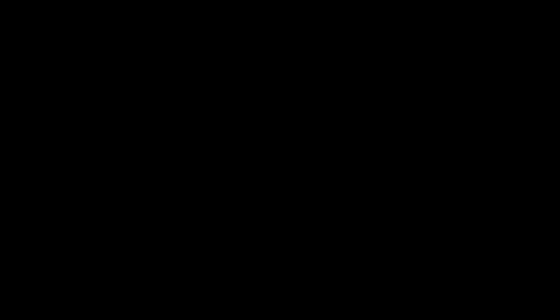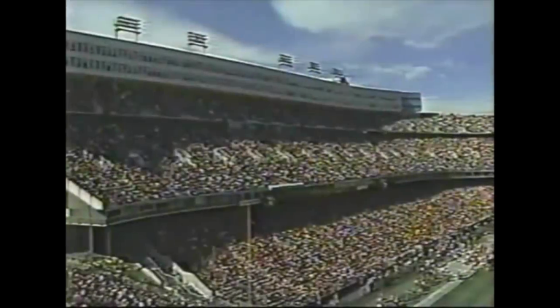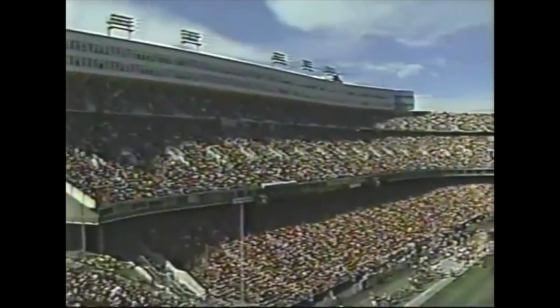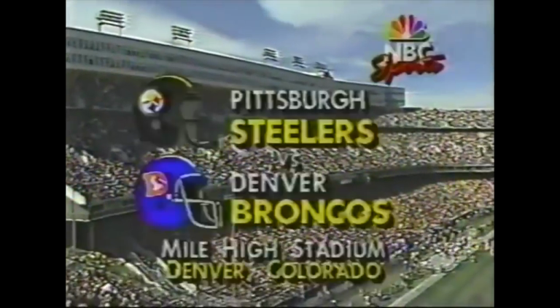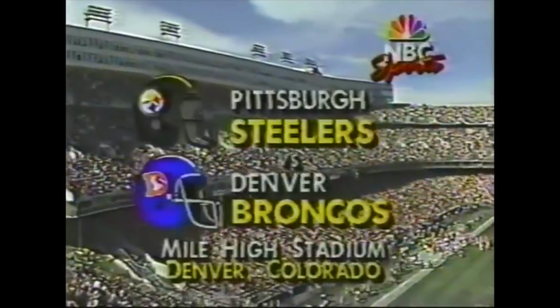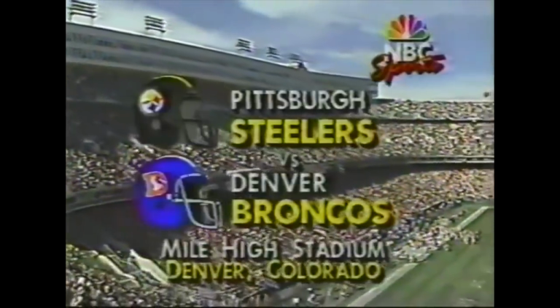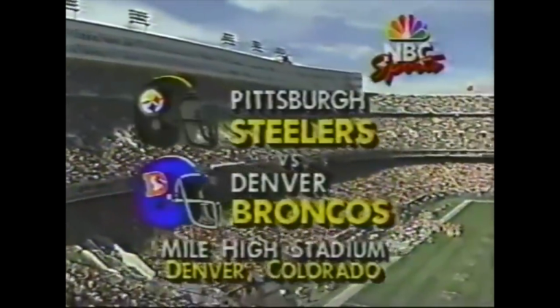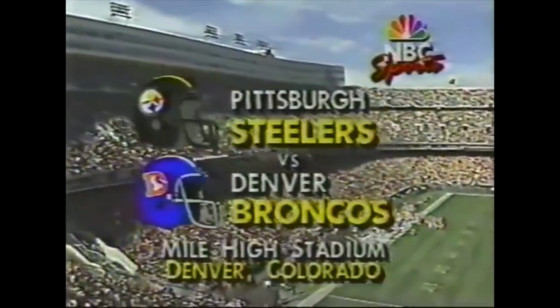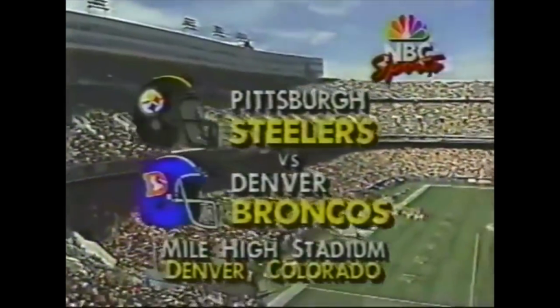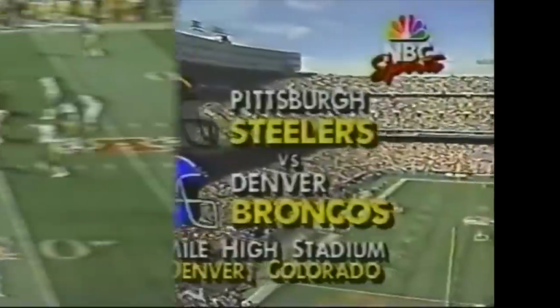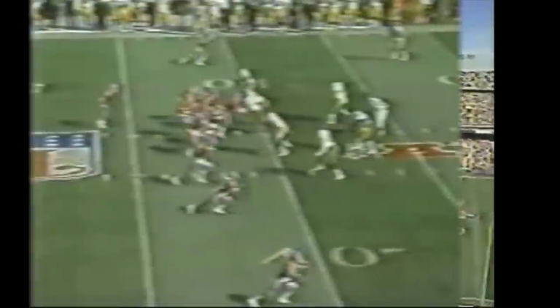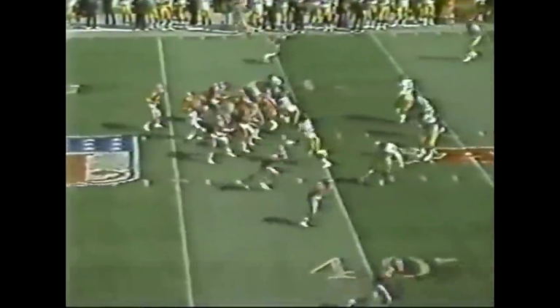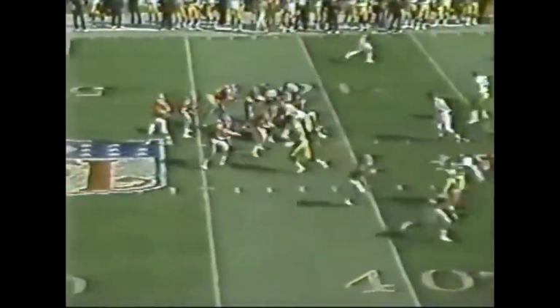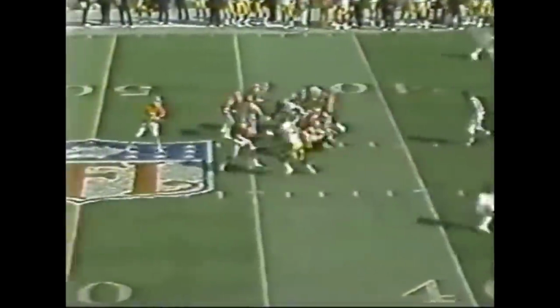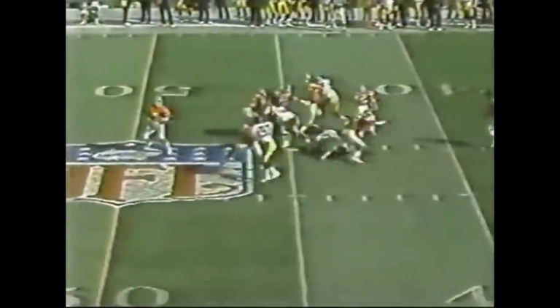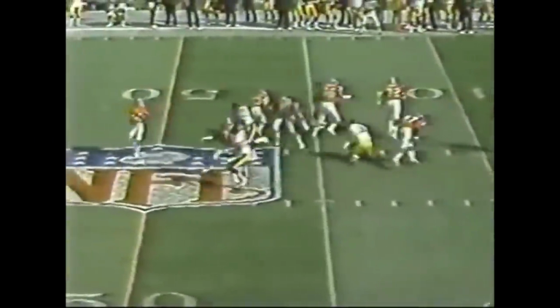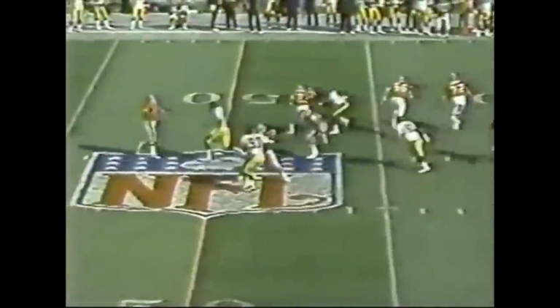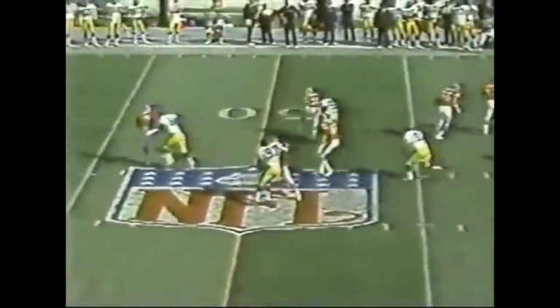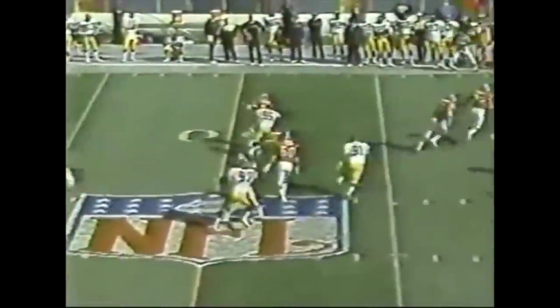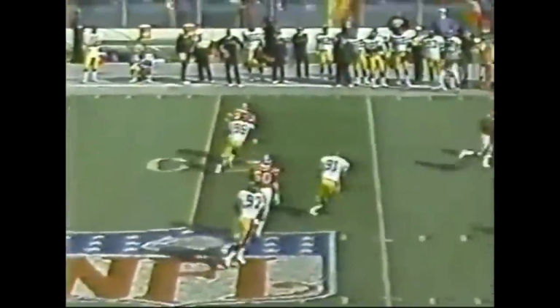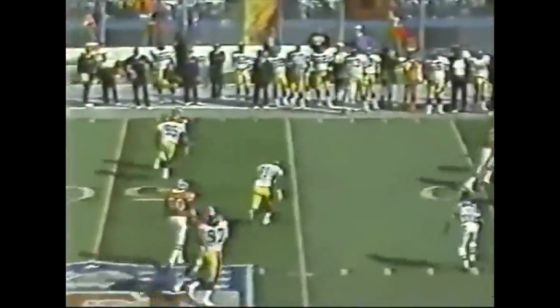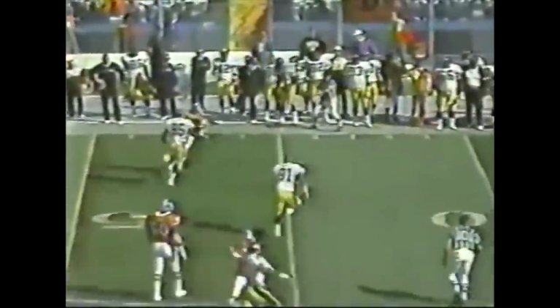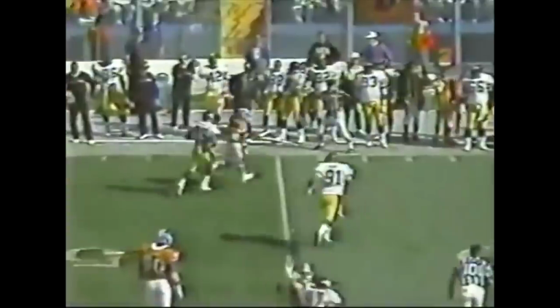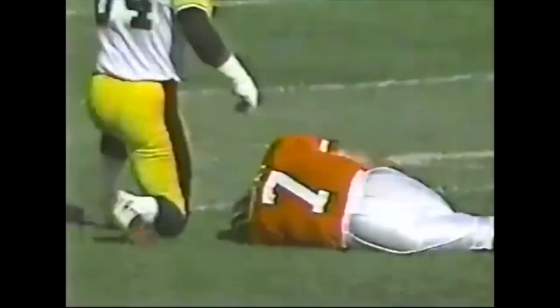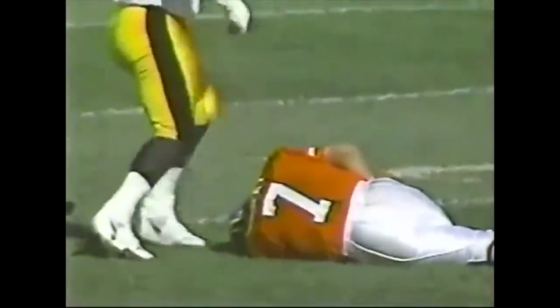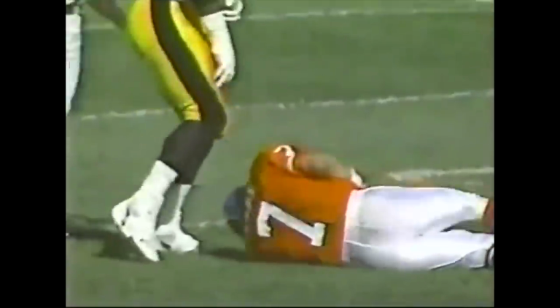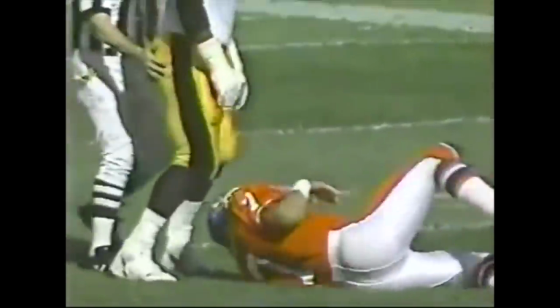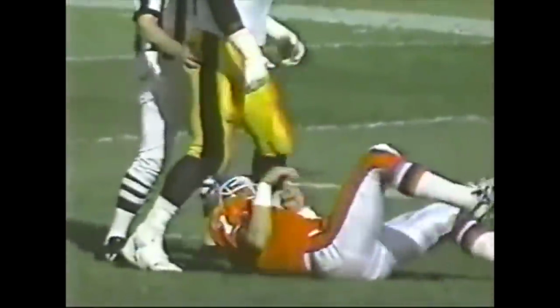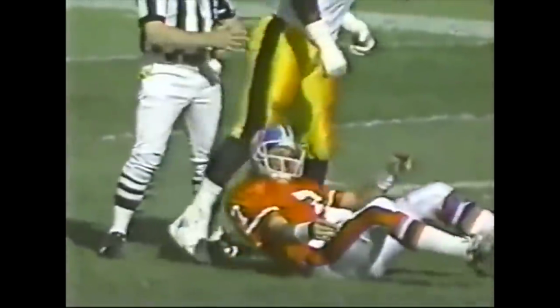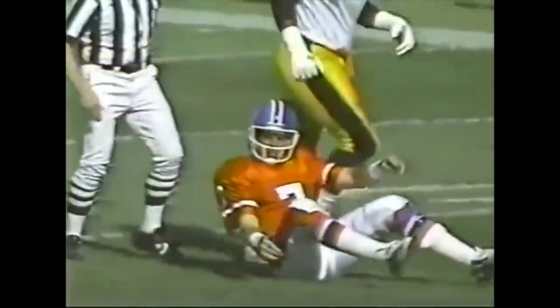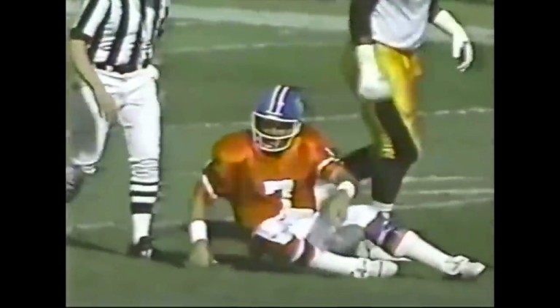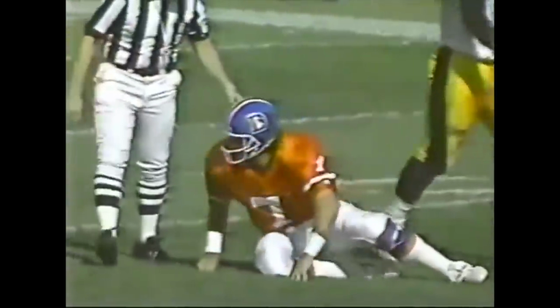Today it's the Pittsburgh Steelers versus the Denver Broncos. Second and ten now for Elway. They try to set up the screen to wide, but it never develops. Good coverage out there by Greg Lloyd.